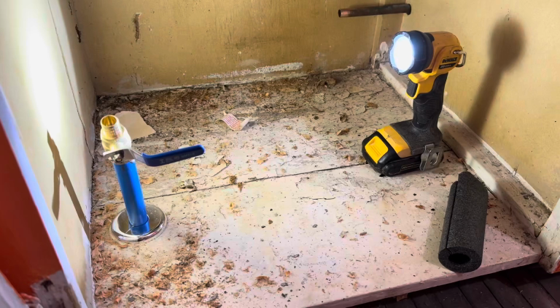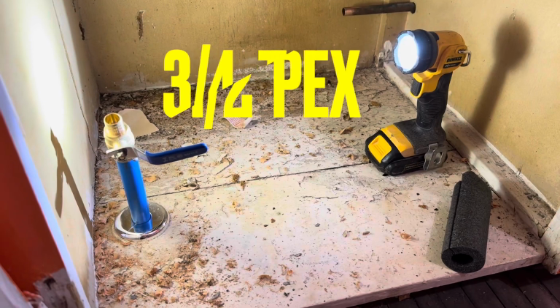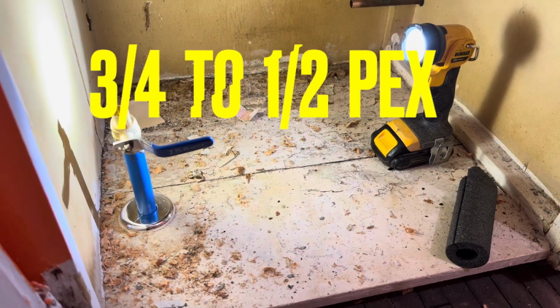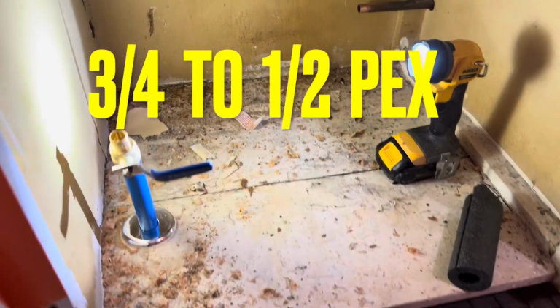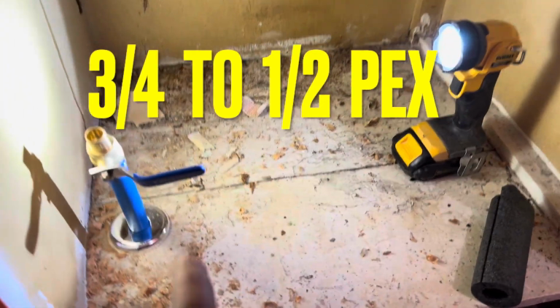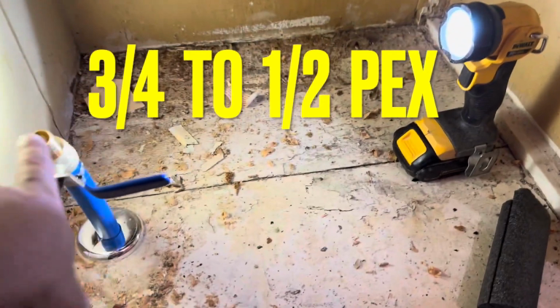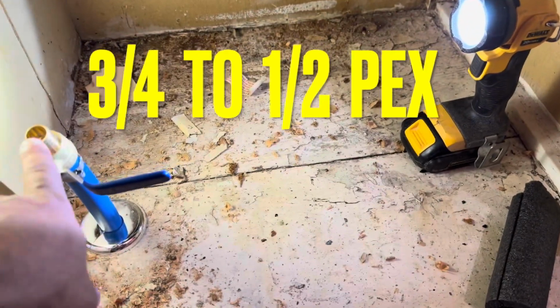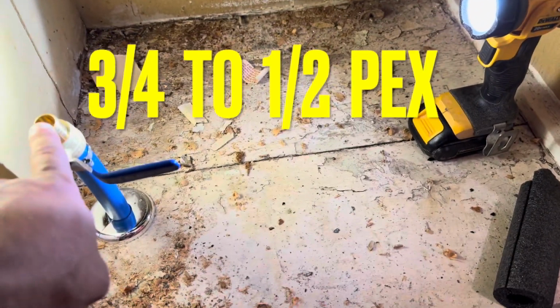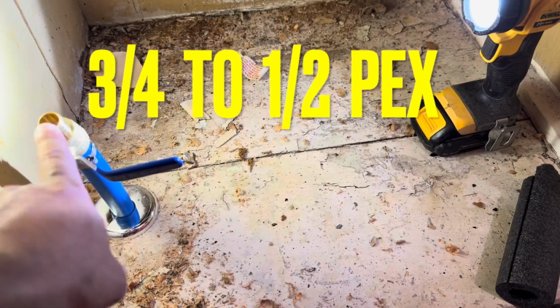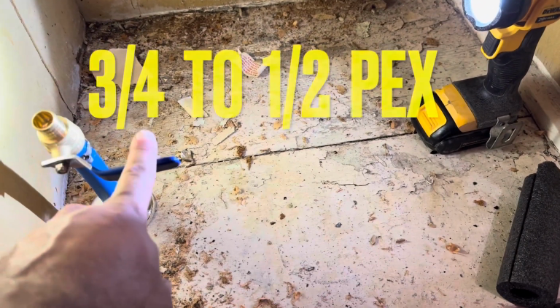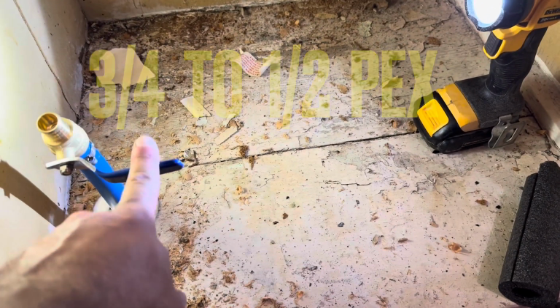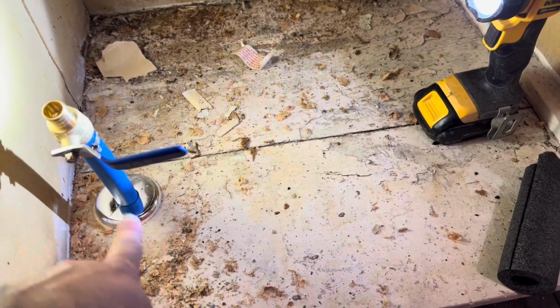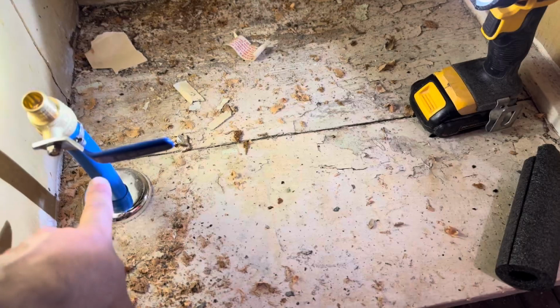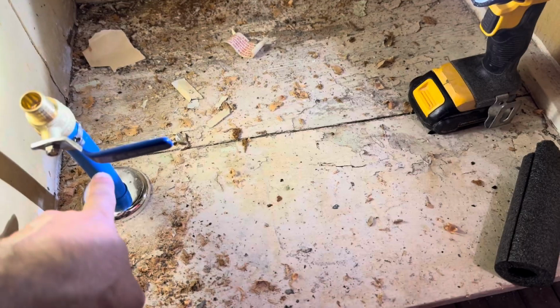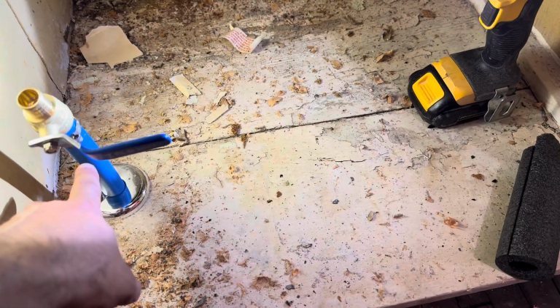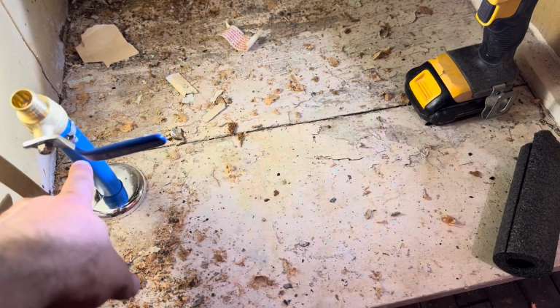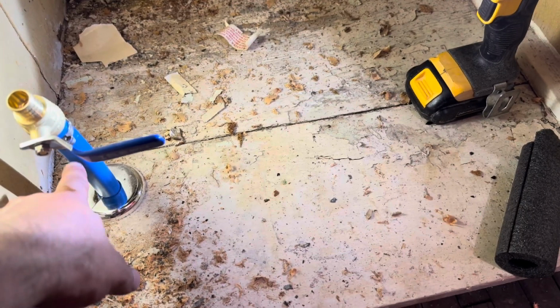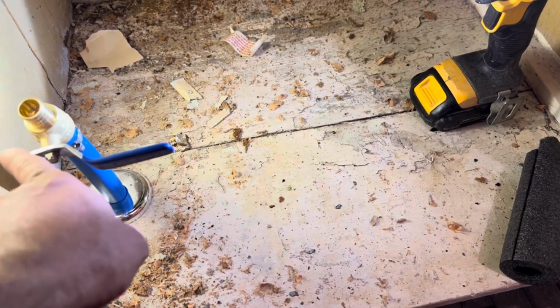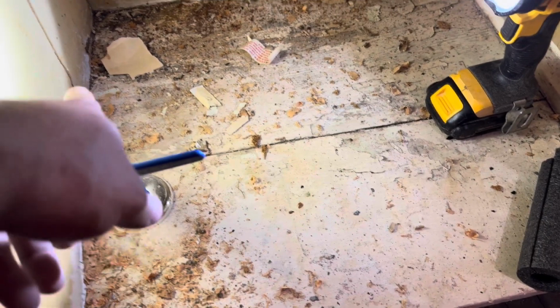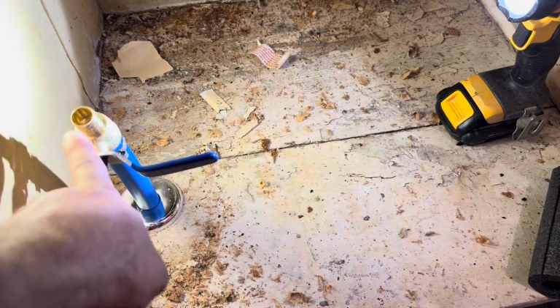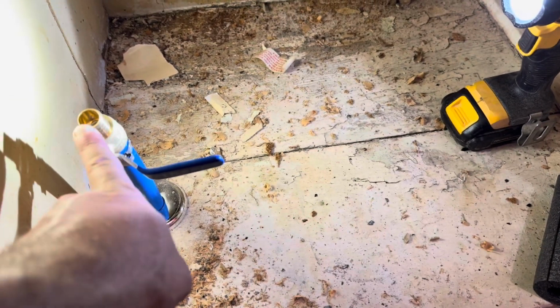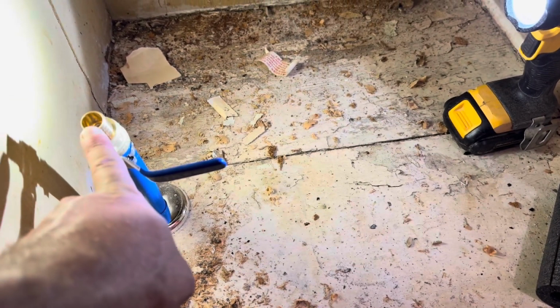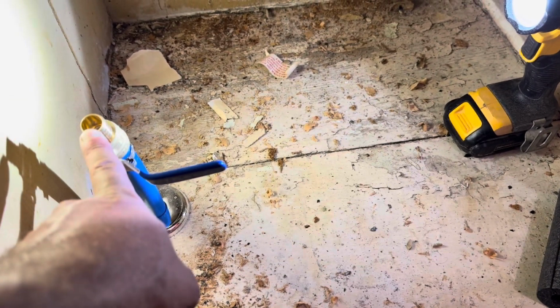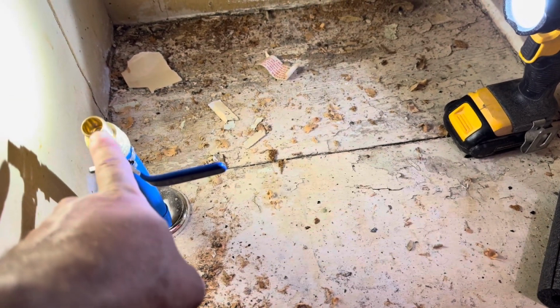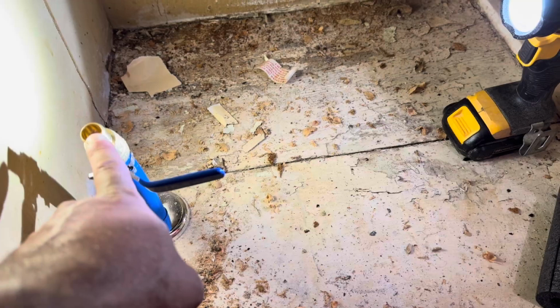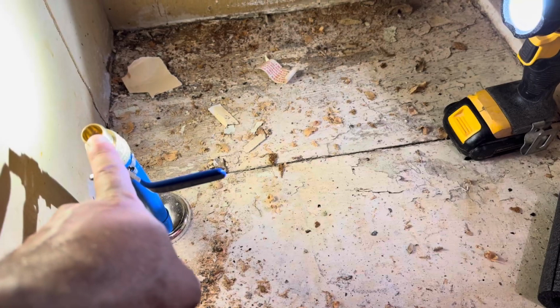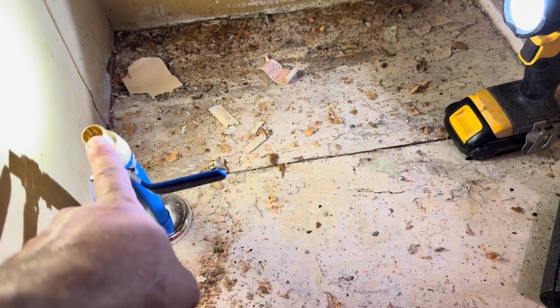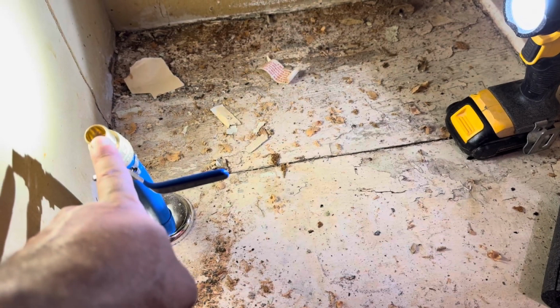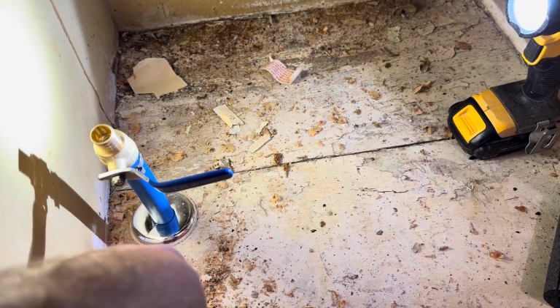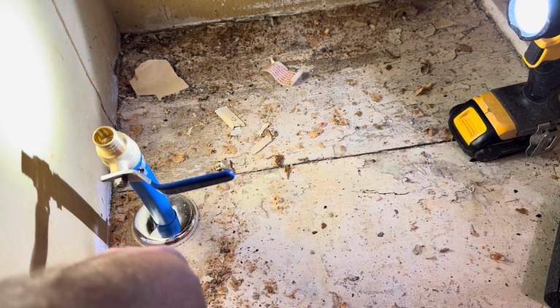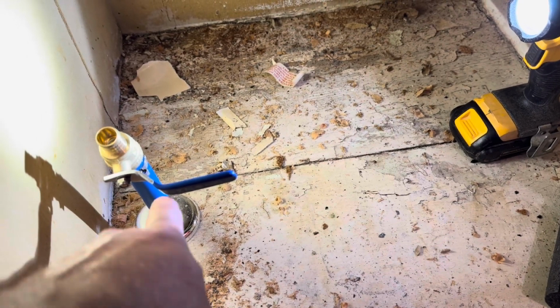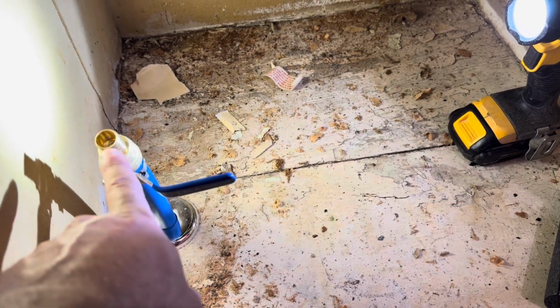Today I'm going to show you guys how to go from a three-quarter inch ball valve, pipe, or coupling — three-quarter inch PEX — to a half inch PEX. I'm going to show you guys how to do that today.